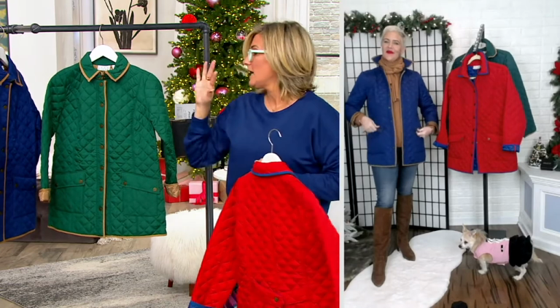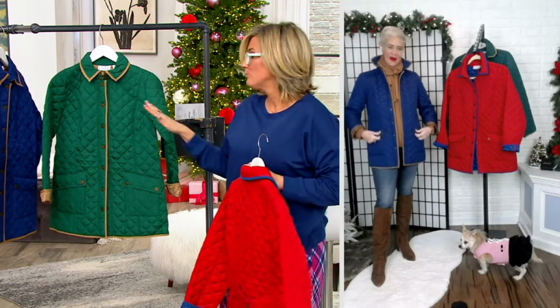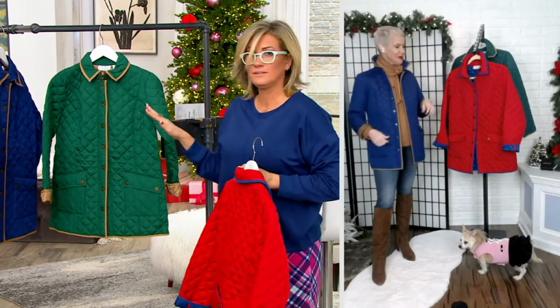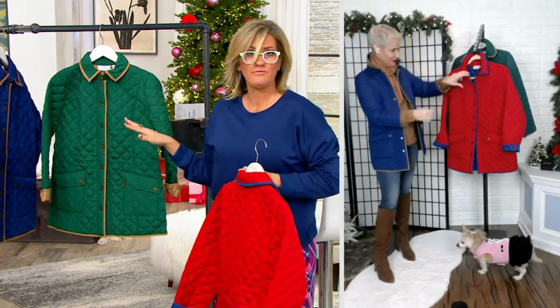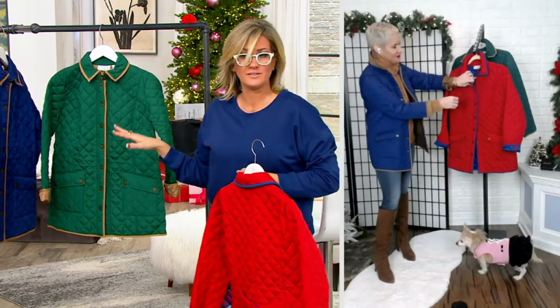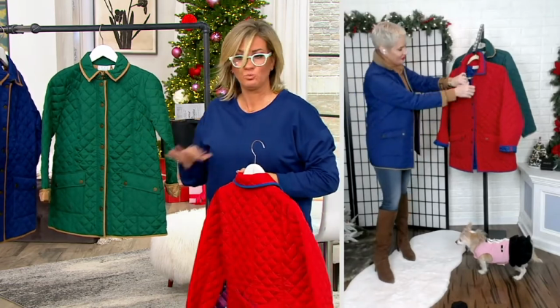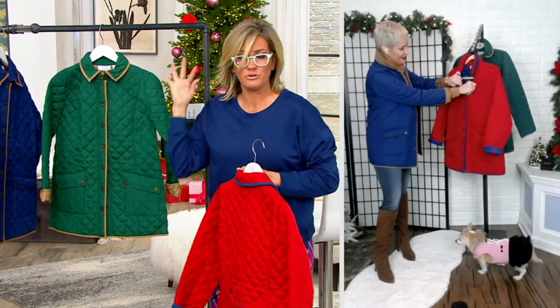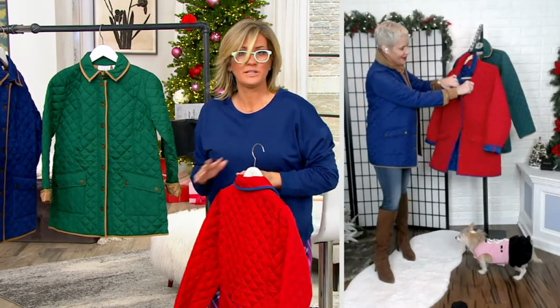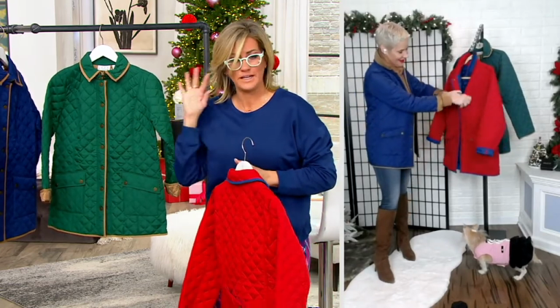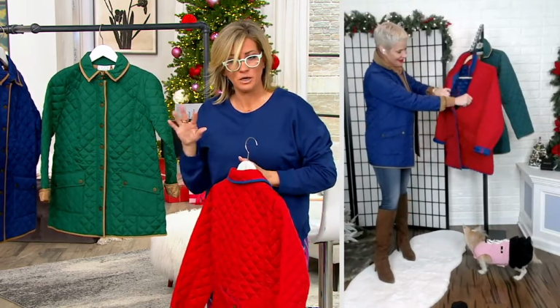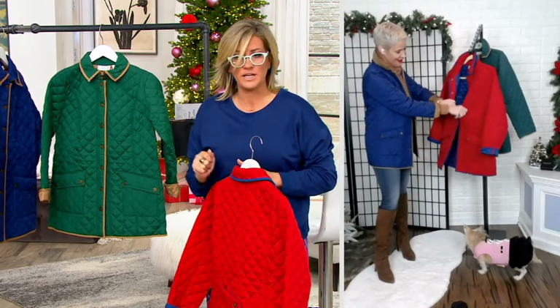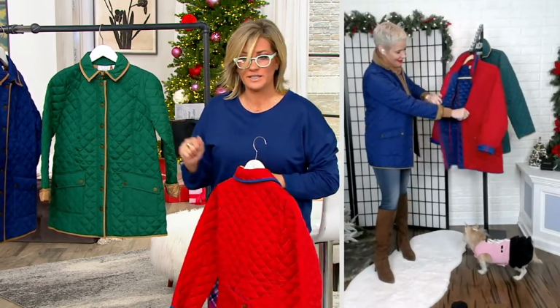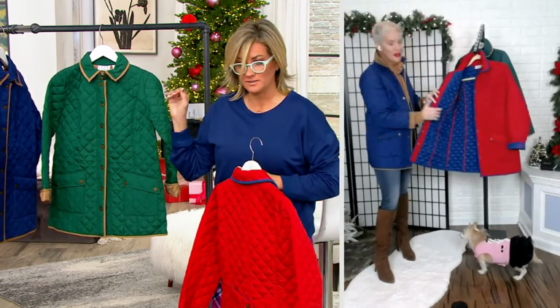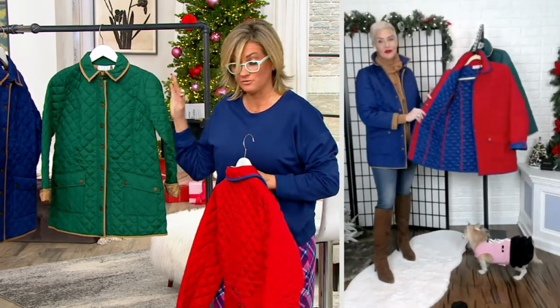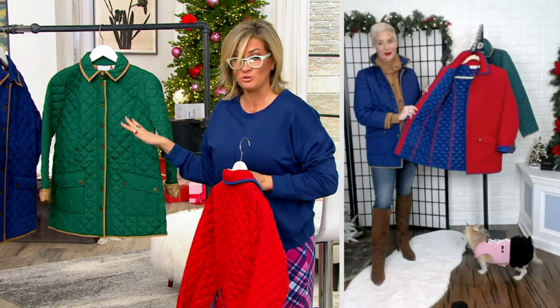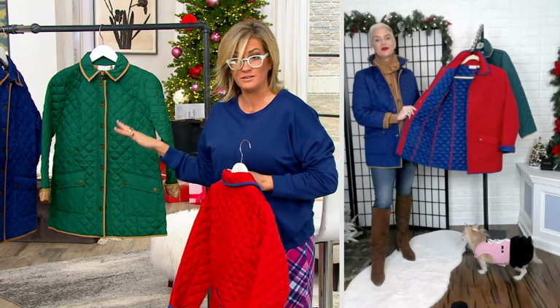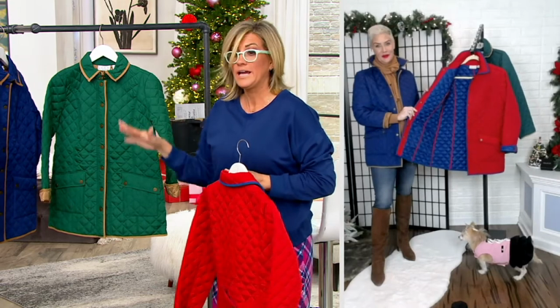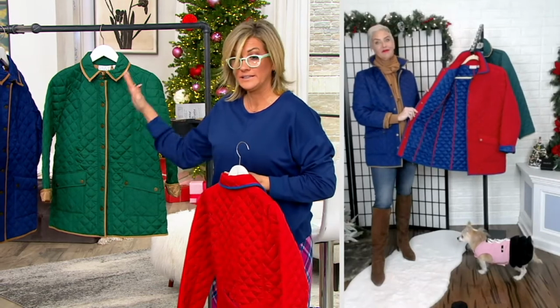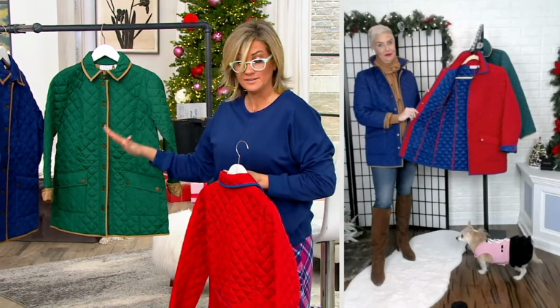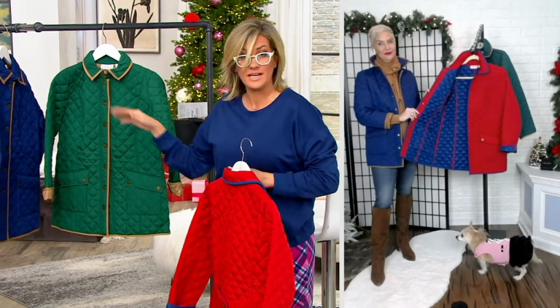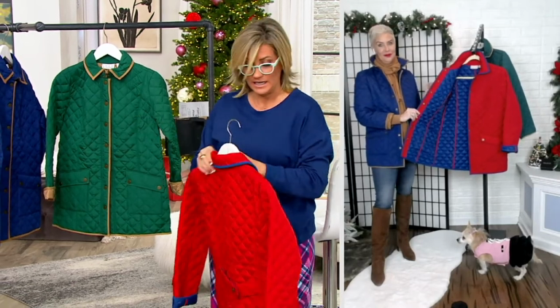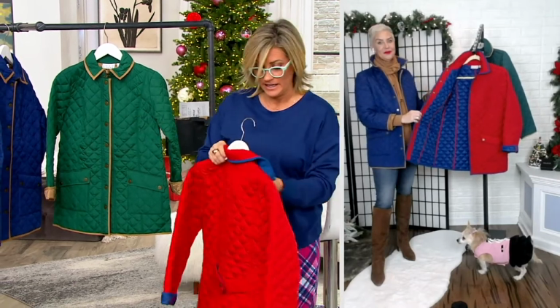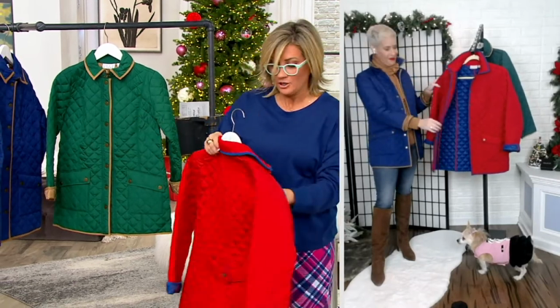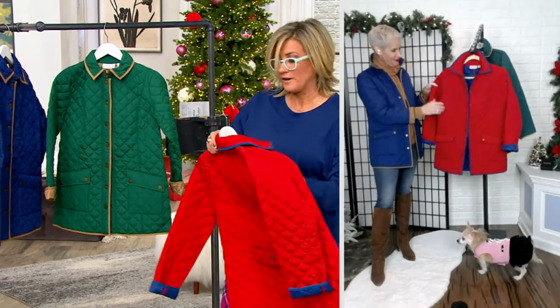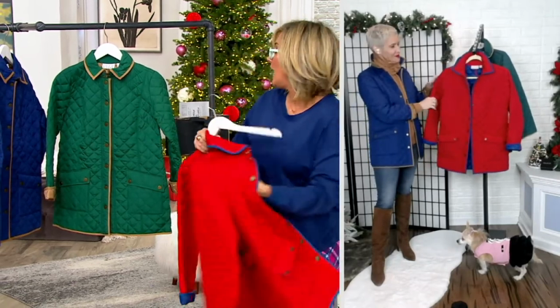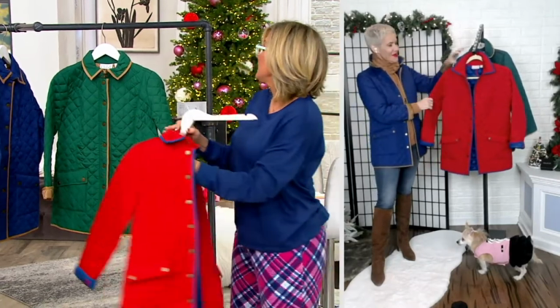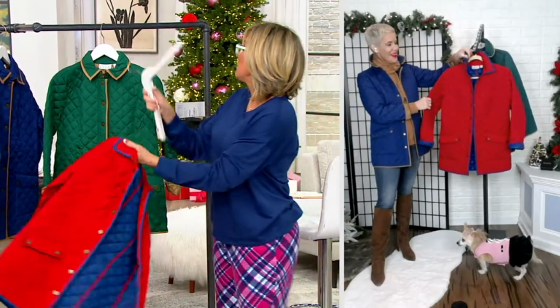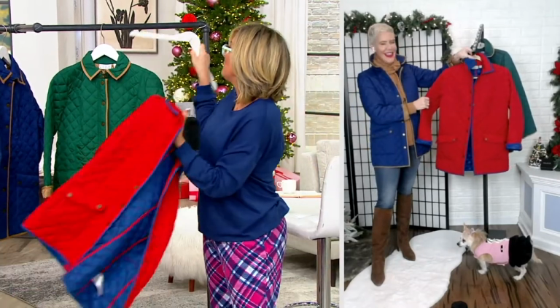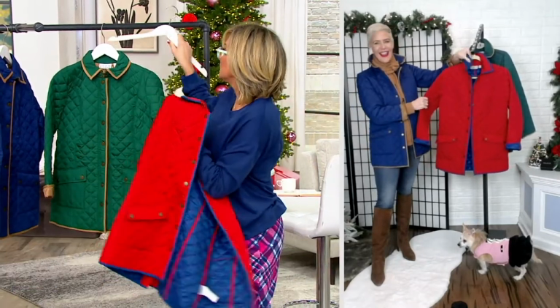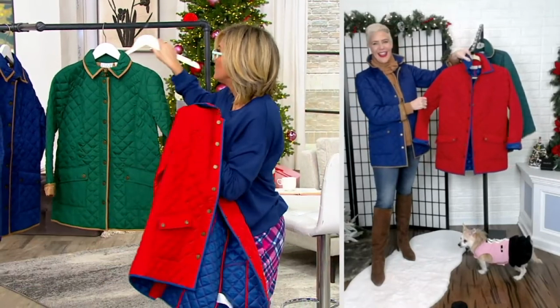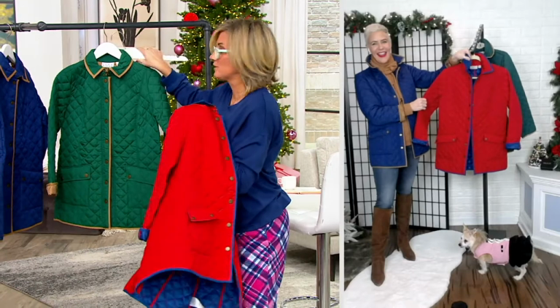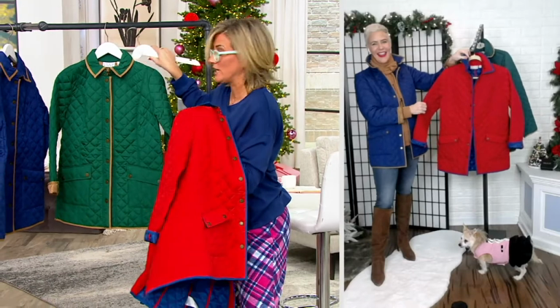I really love this. And when you go to Britain, they have a Barbour jacket there that's a fortune. And this is a take on that. My mom lives for this jacket.